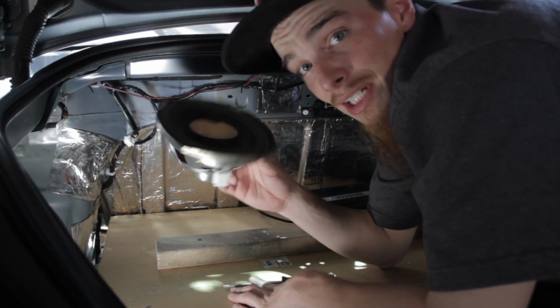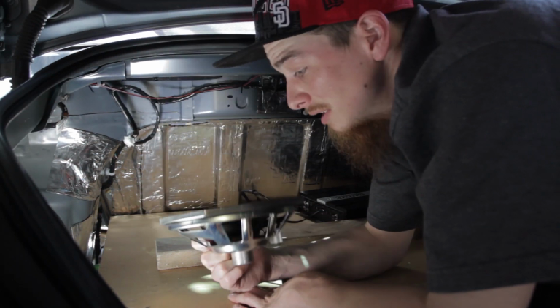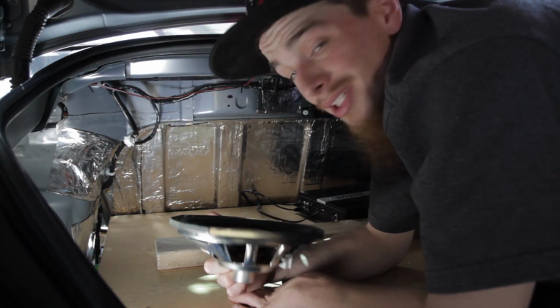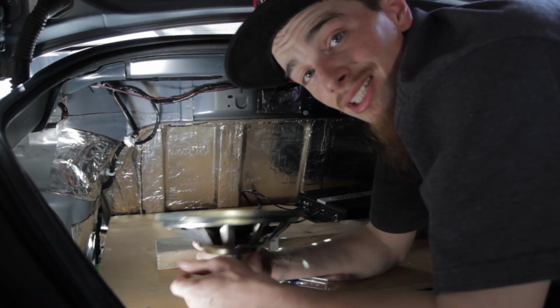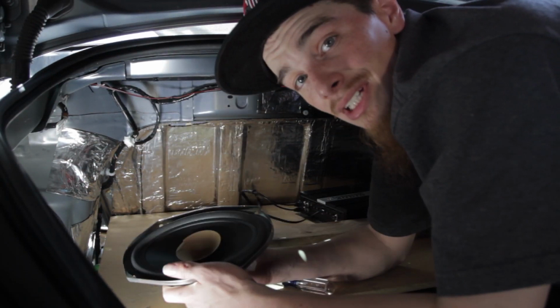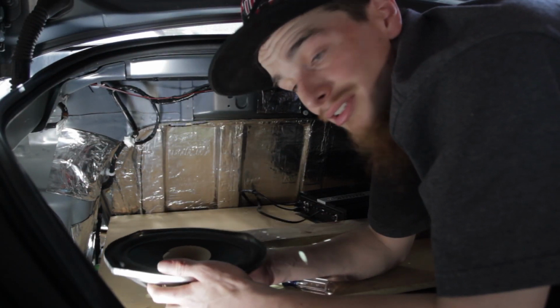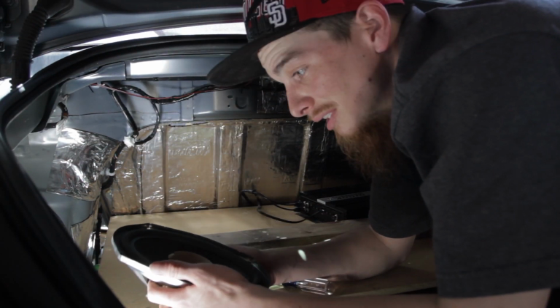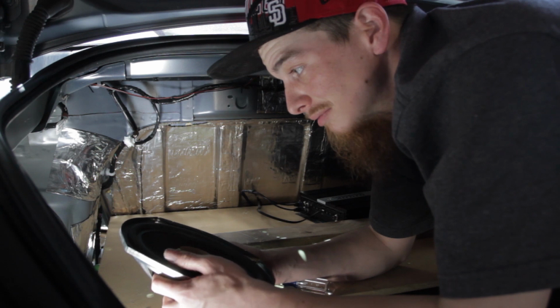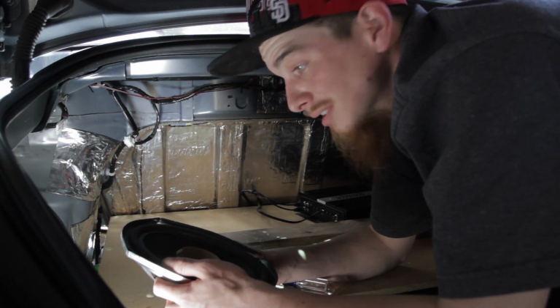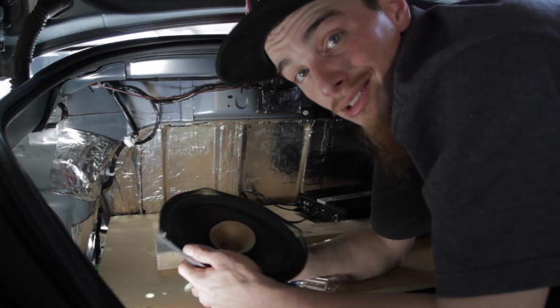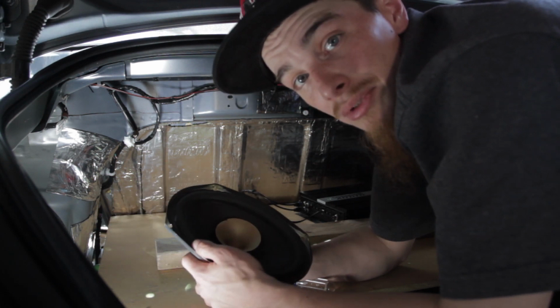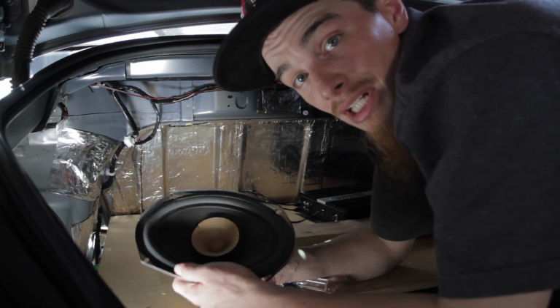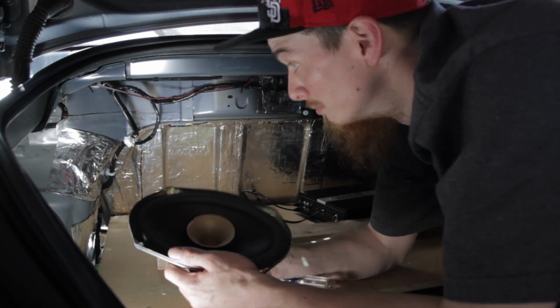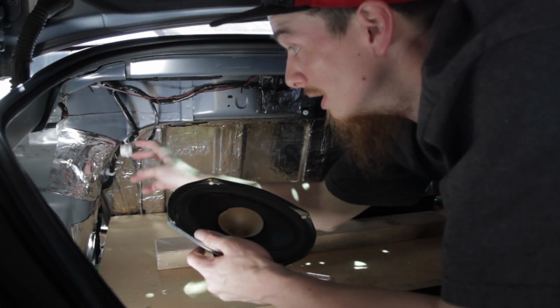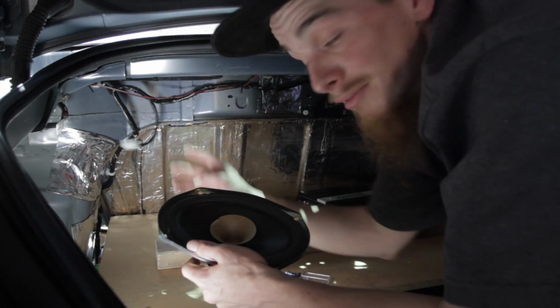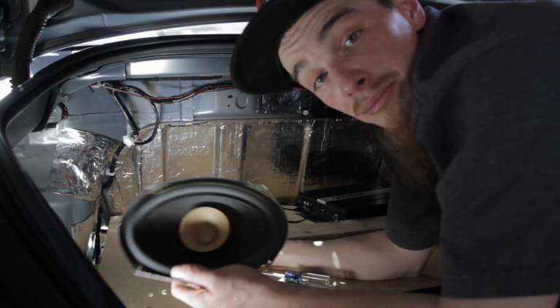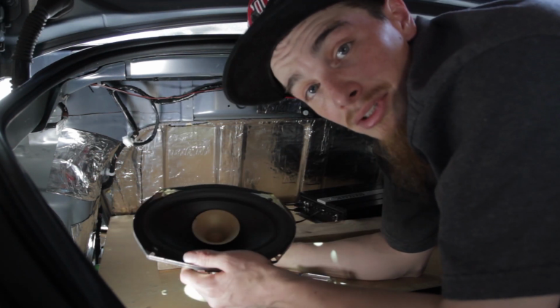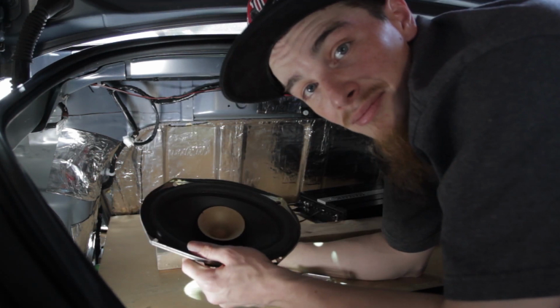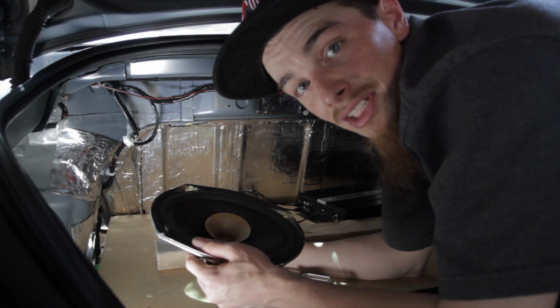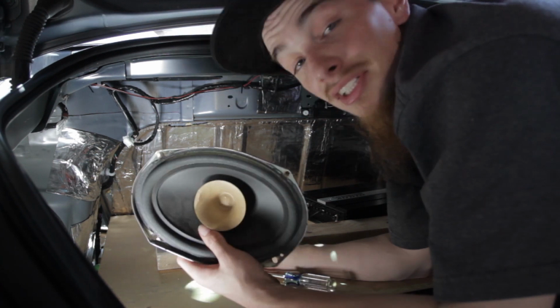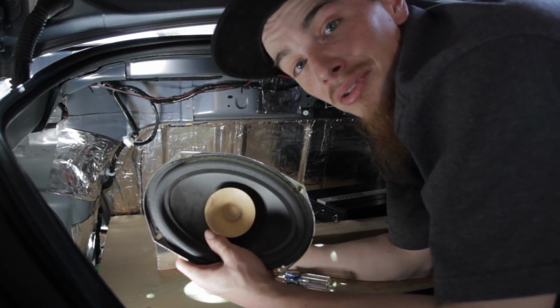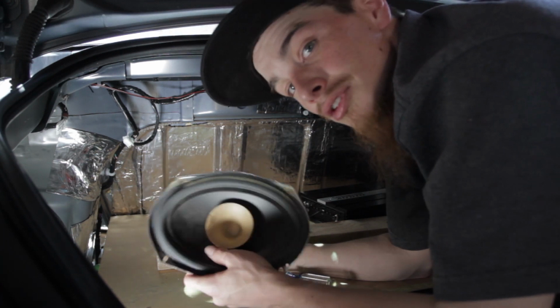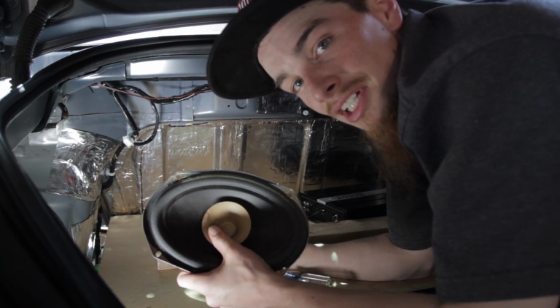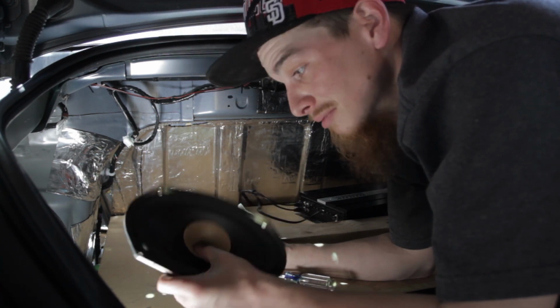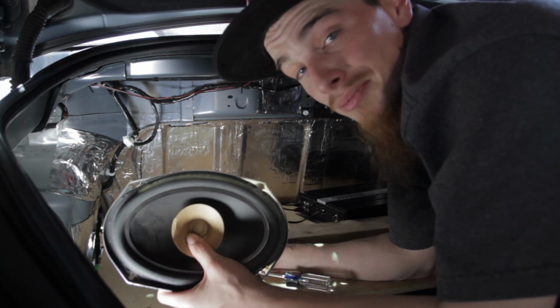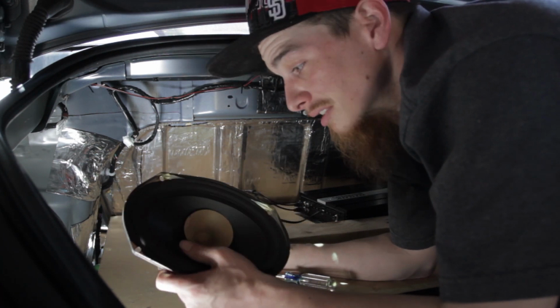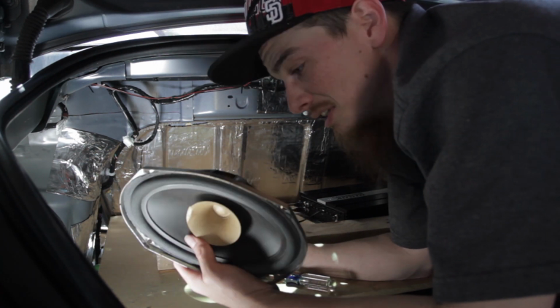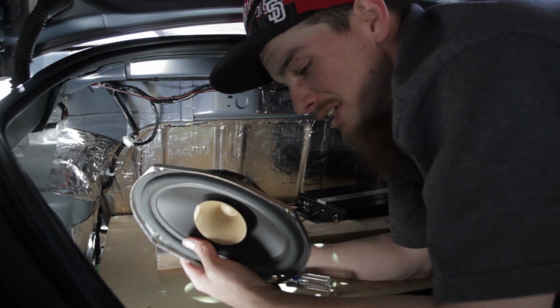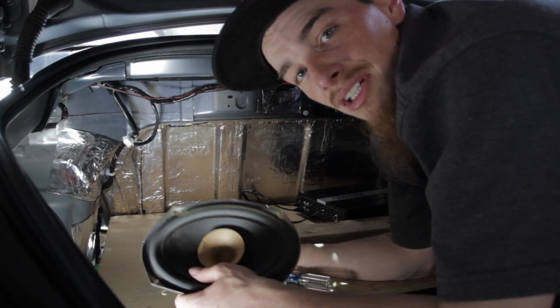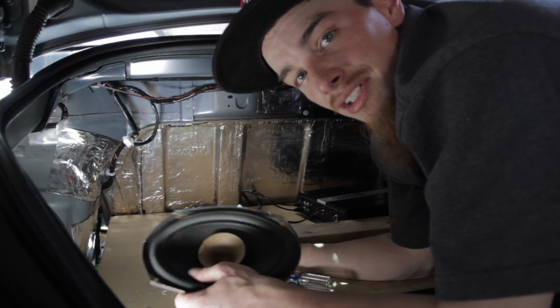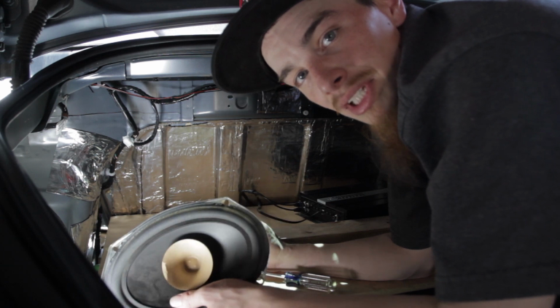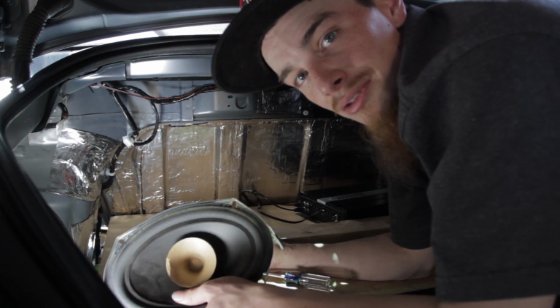I'm taking out the stock 6x9s because they just don't sound good and they're not really helping. I actually ride around with them unplugged most of the time because these distort before the 6.5s because of the bass, and instead of trying to control the bass that goes to them, I'm just deleting them.